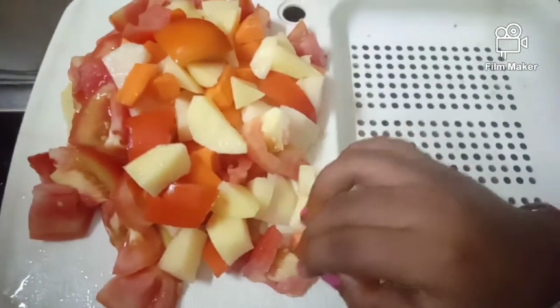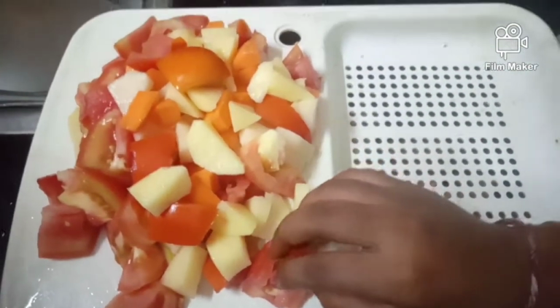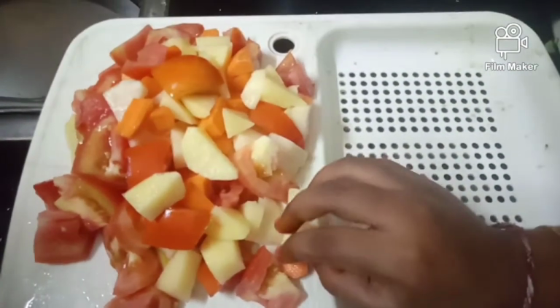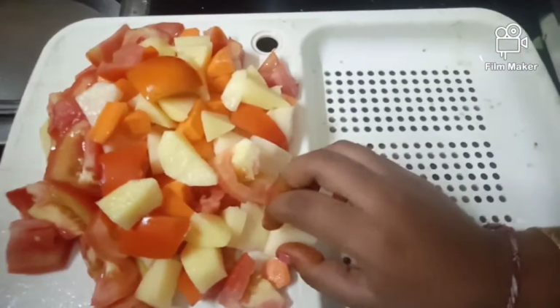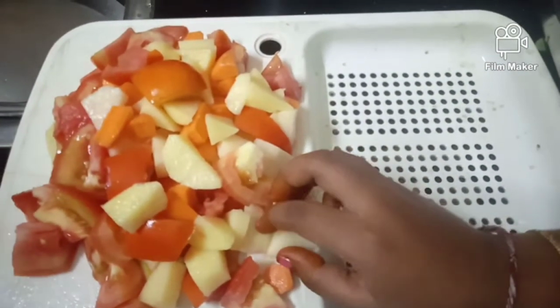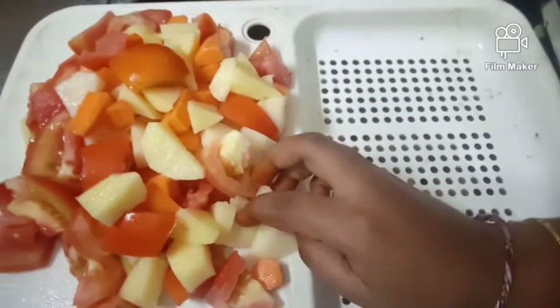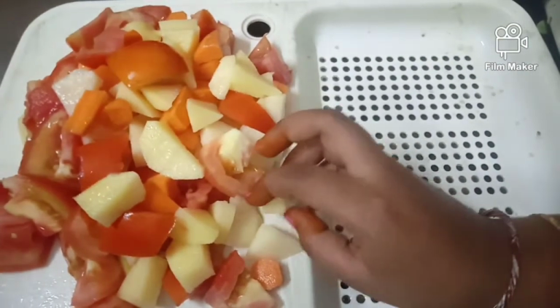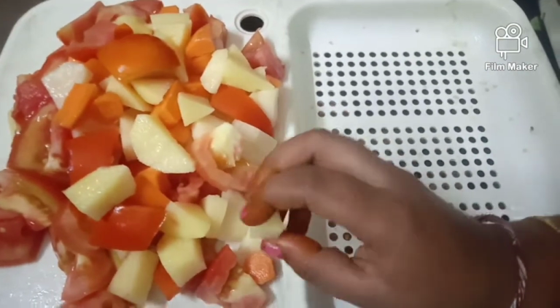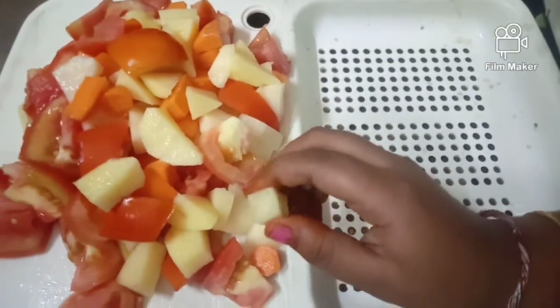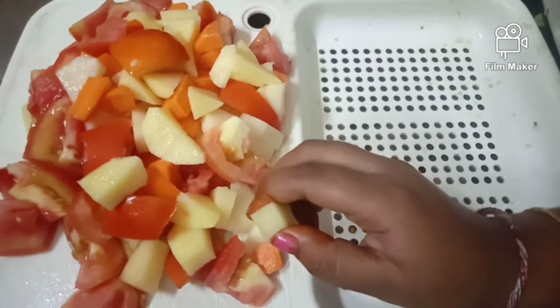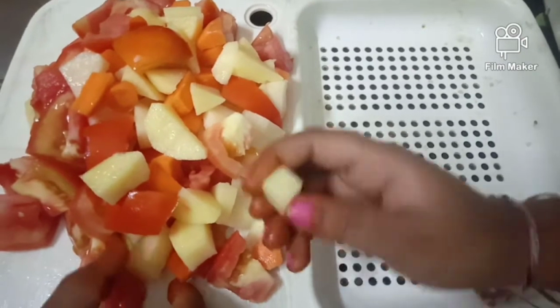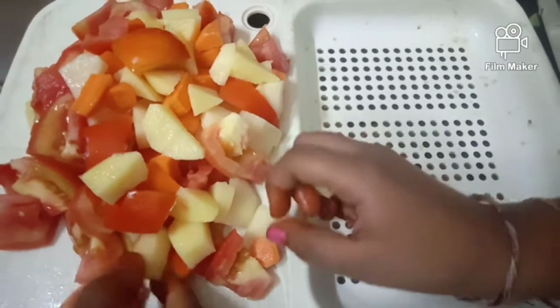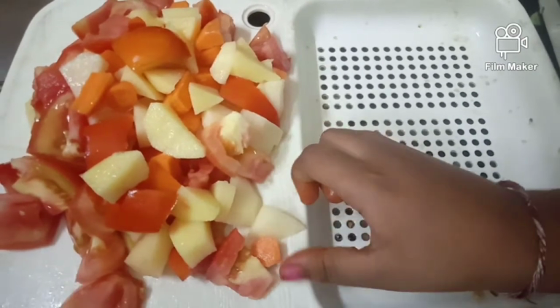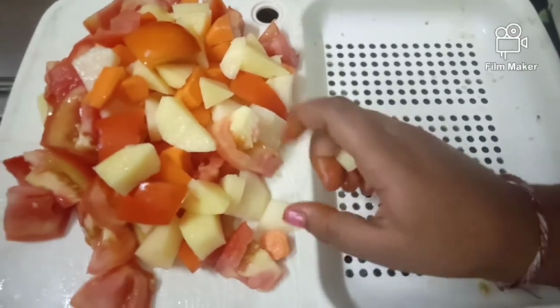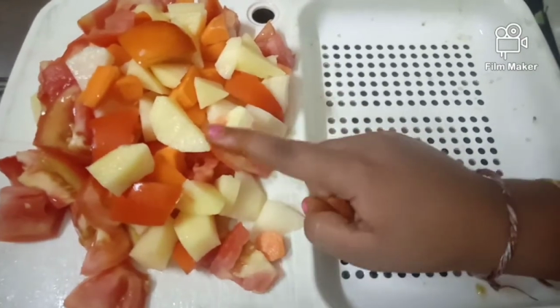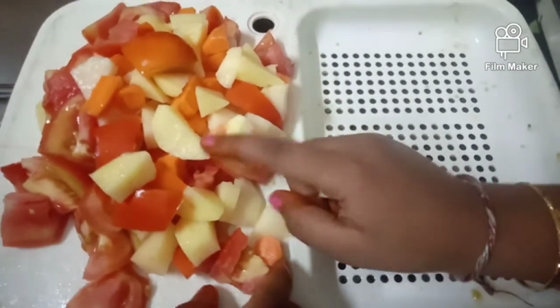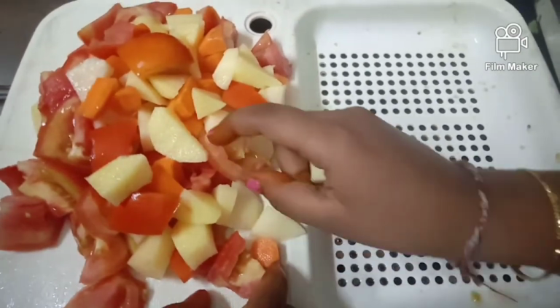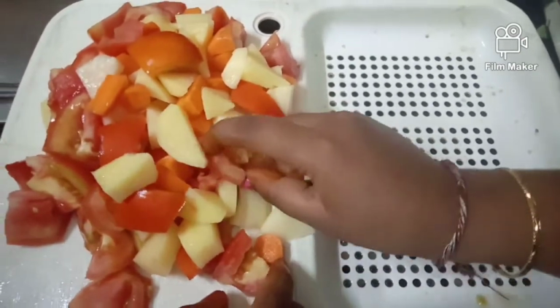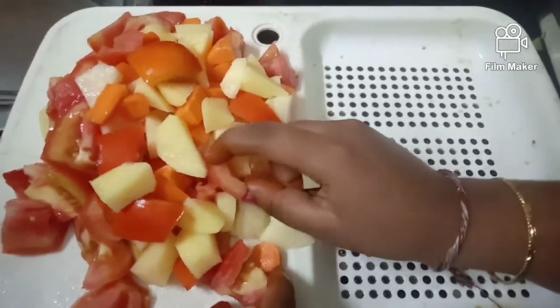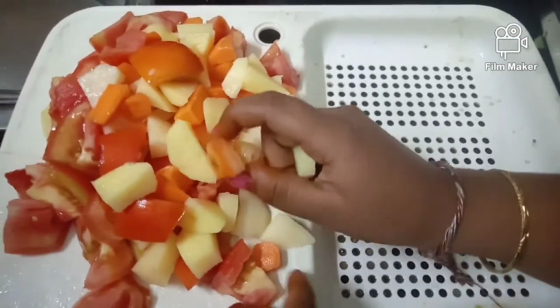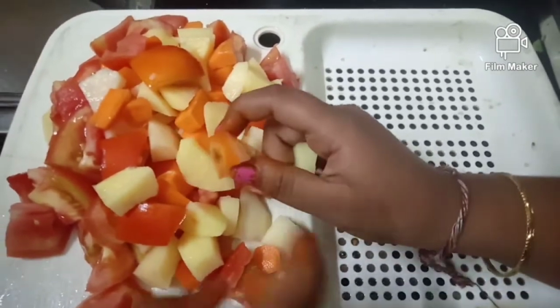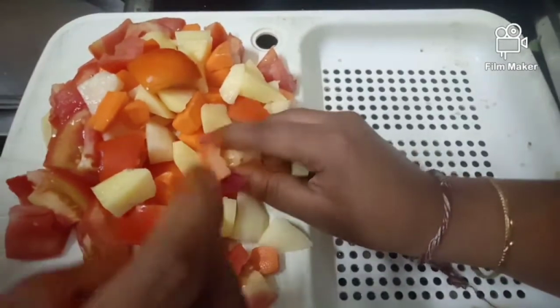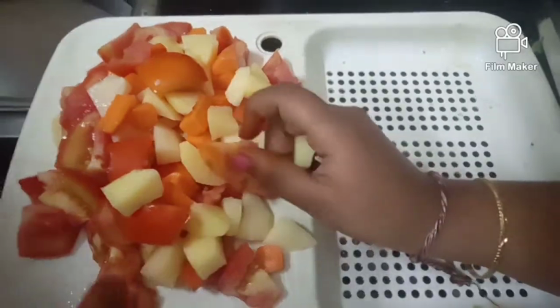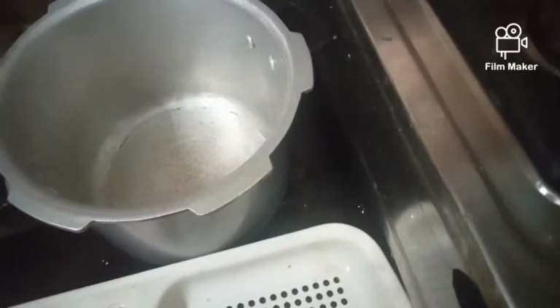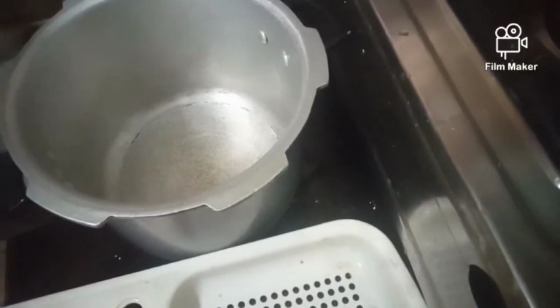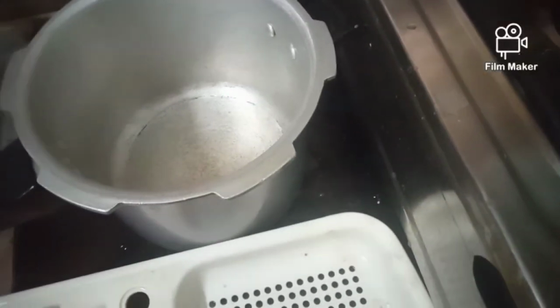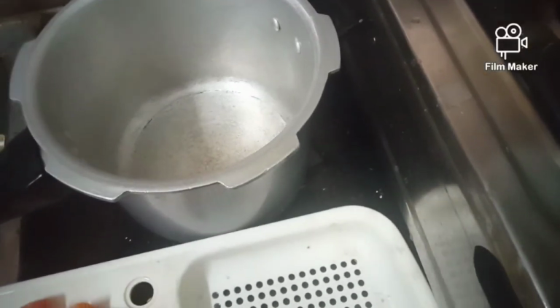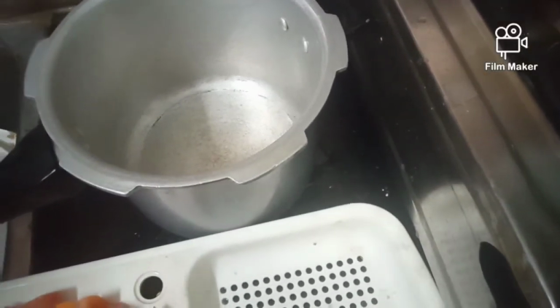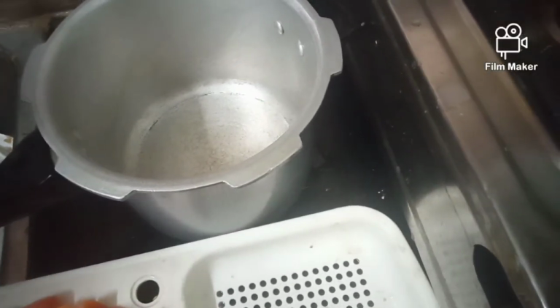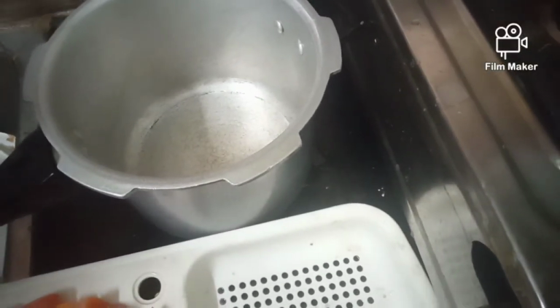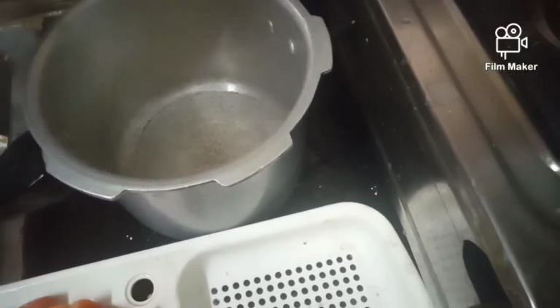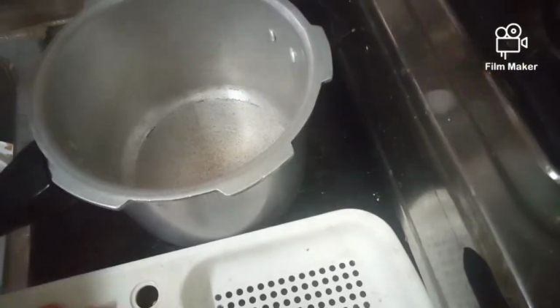First, we will add tomatoes, carrots, and potatoes.